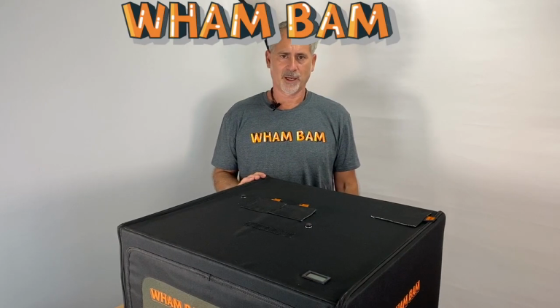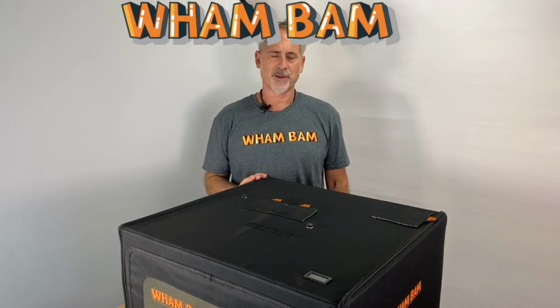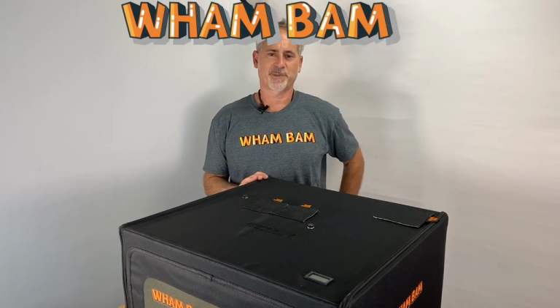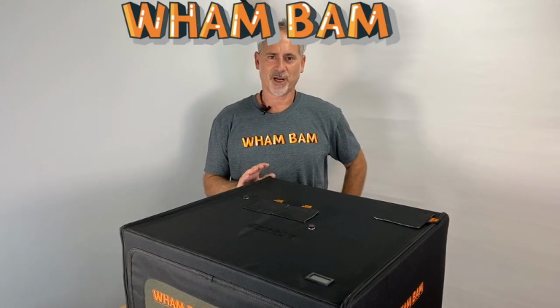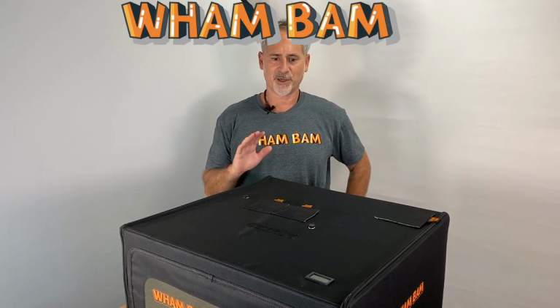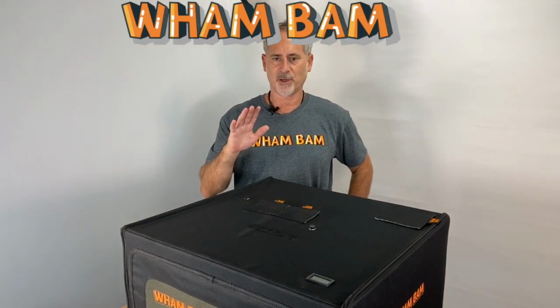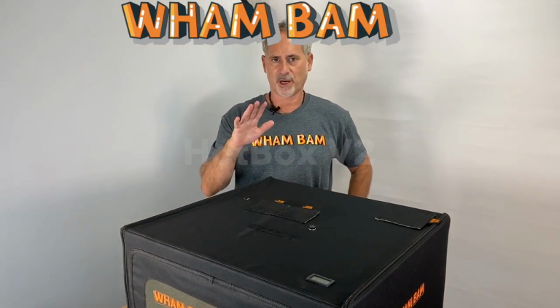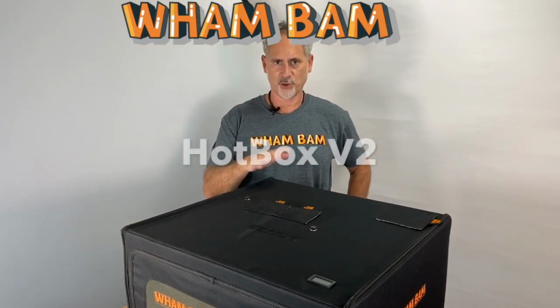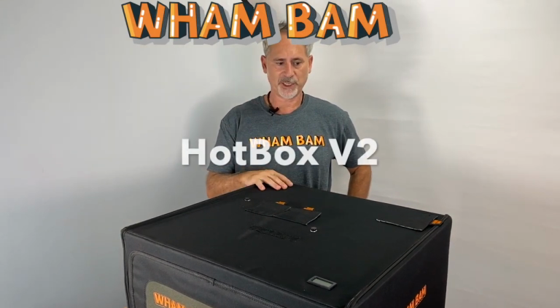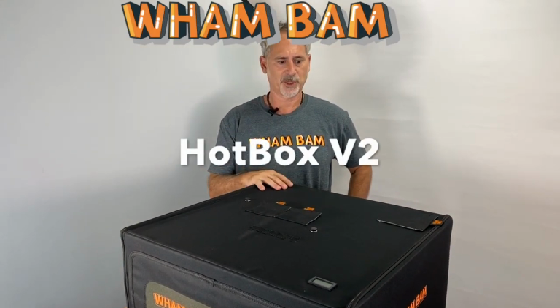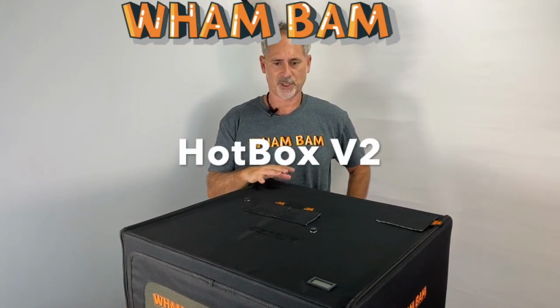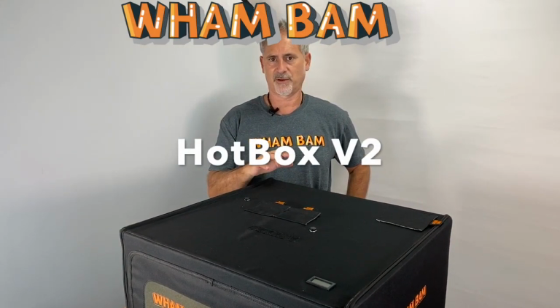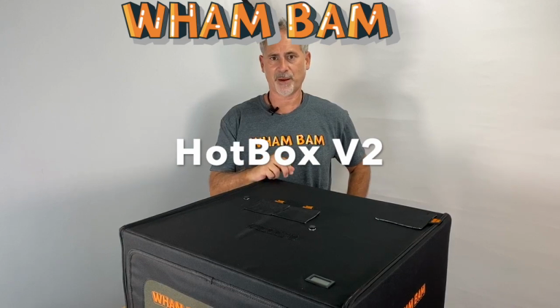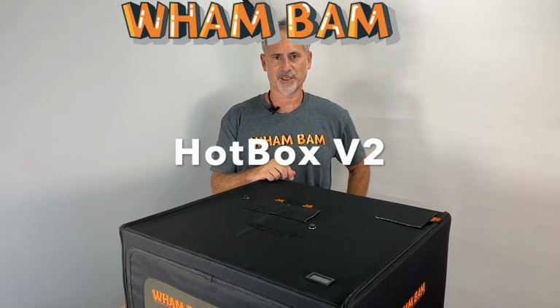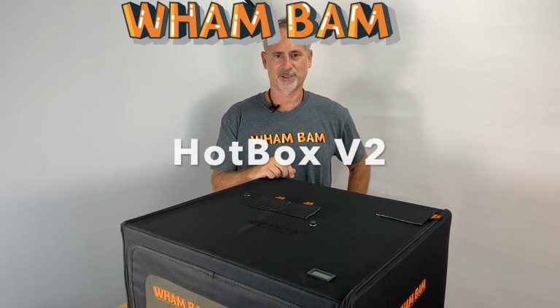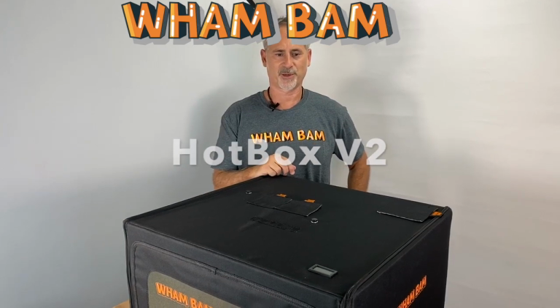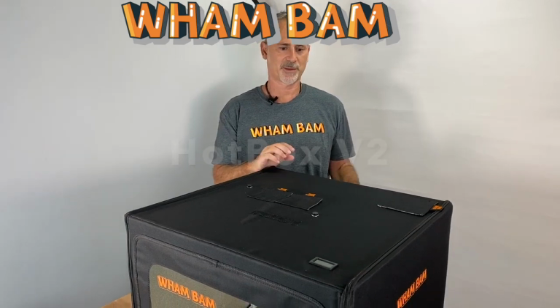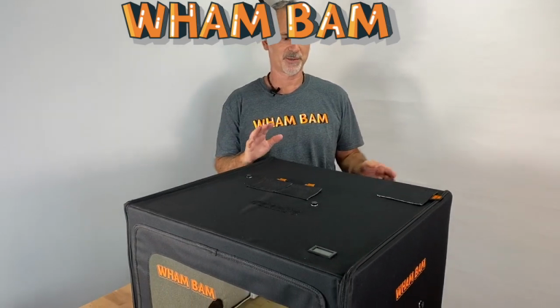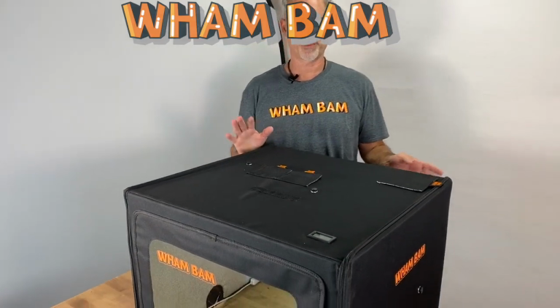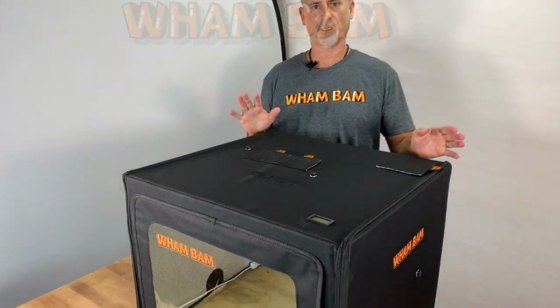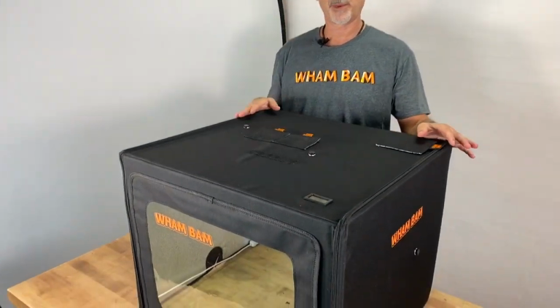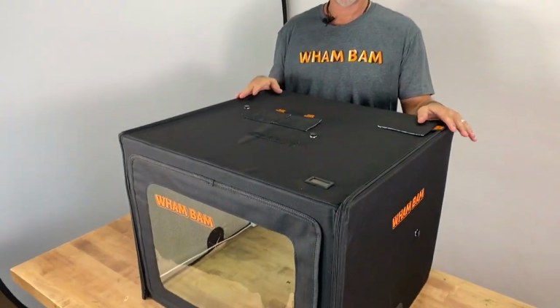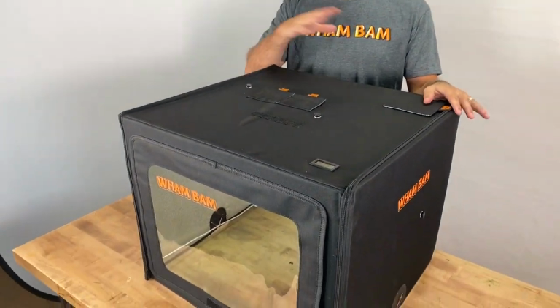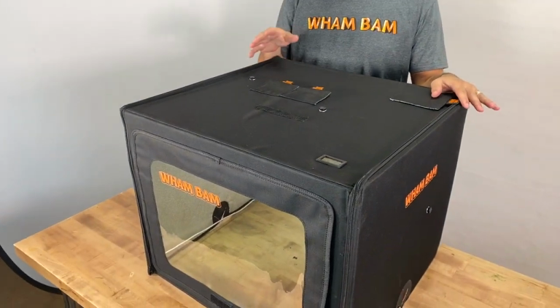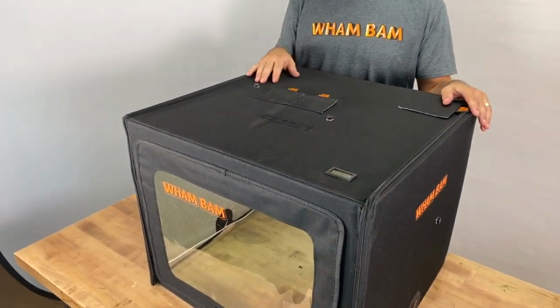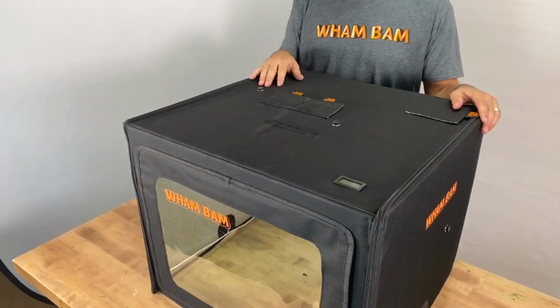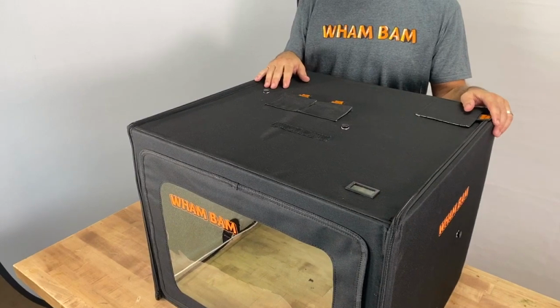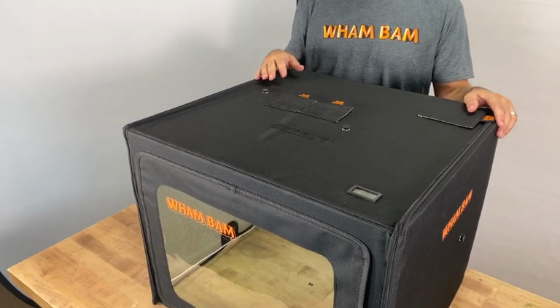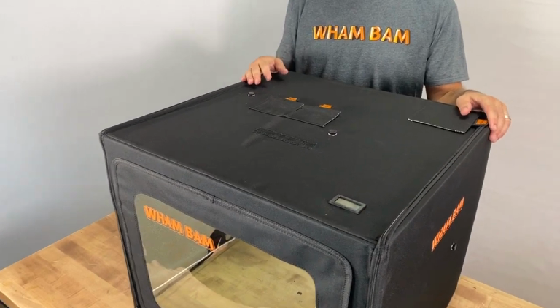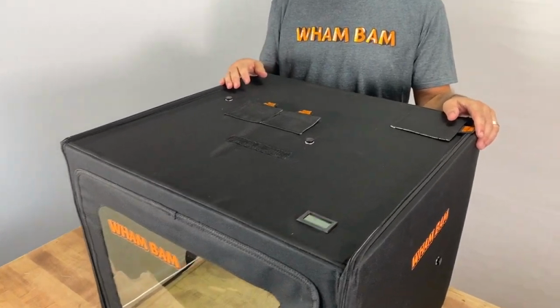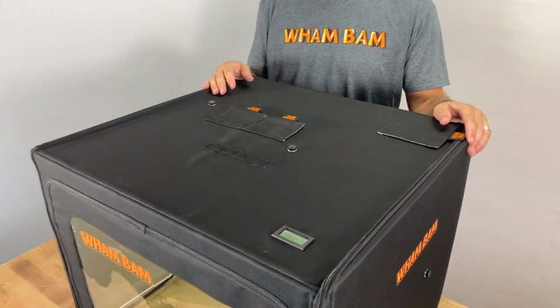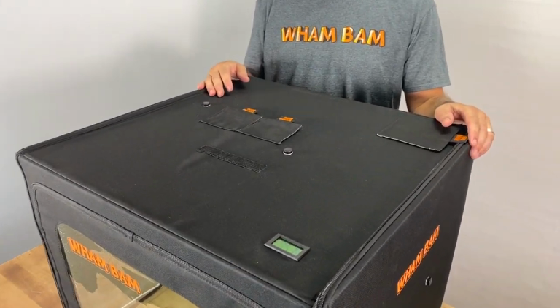Hi, this is Peter and I'm here to tell you about our new v2 version of the hotbox. We made some nice improvements I'm going to tell you about, and afterwards I'll give you a general overview for those of you who are seeing it for the first time.